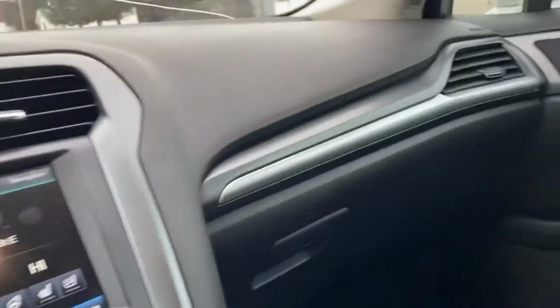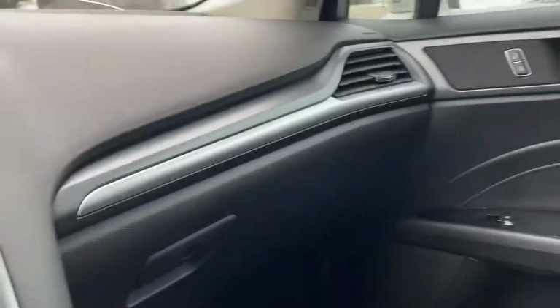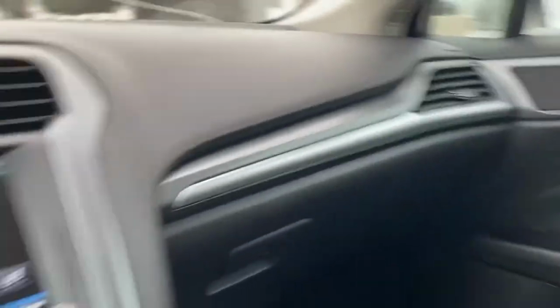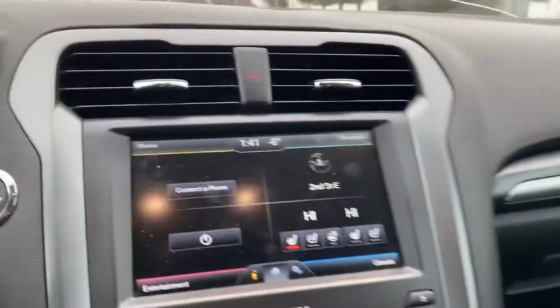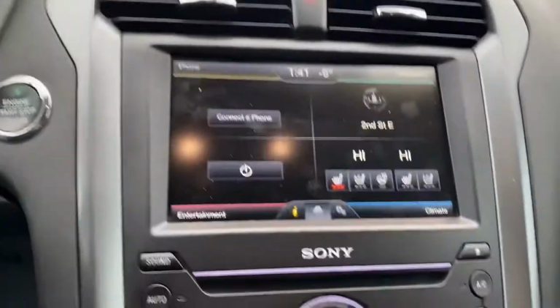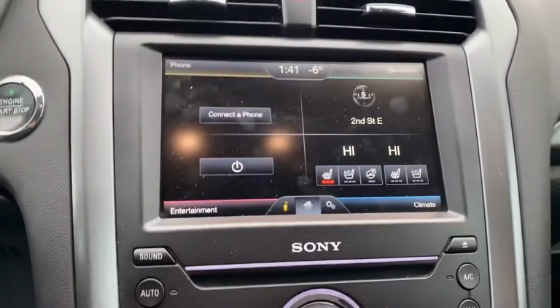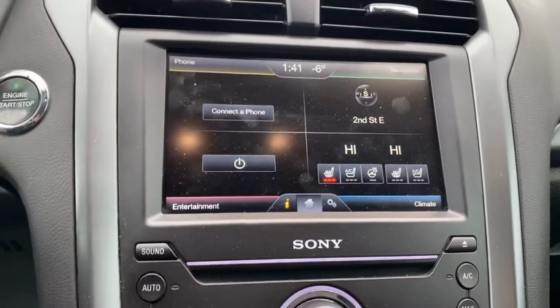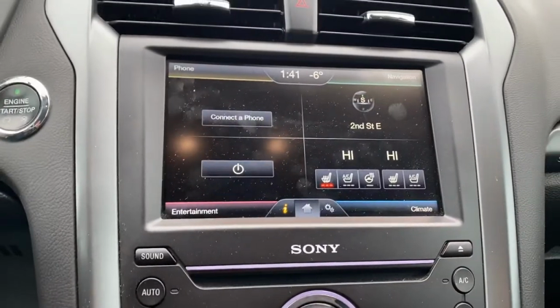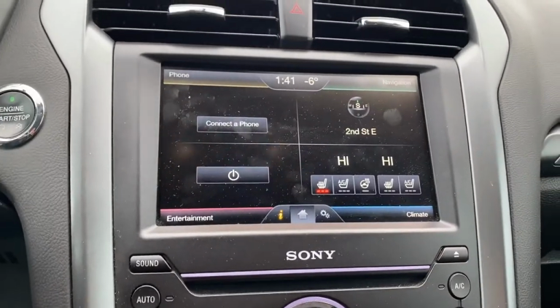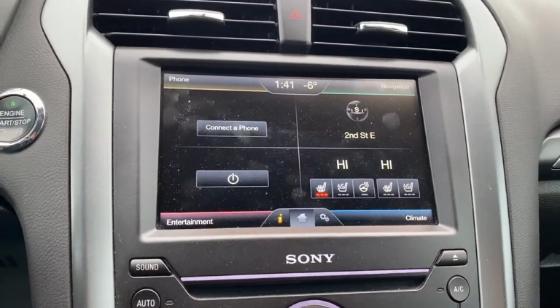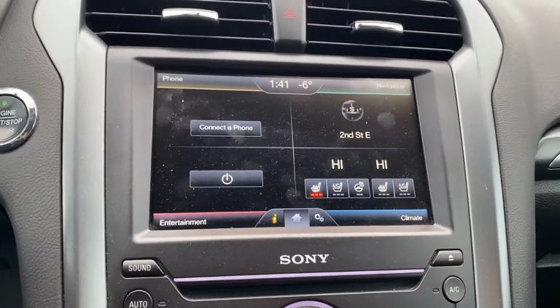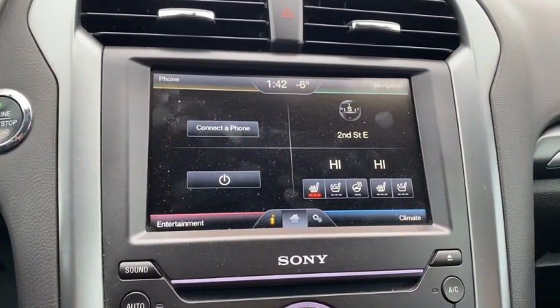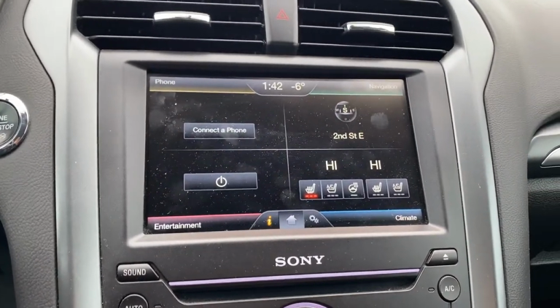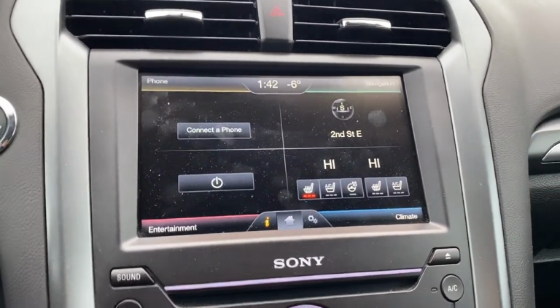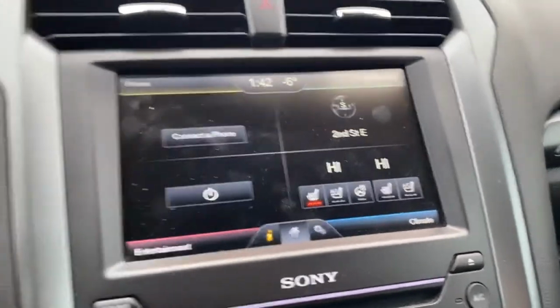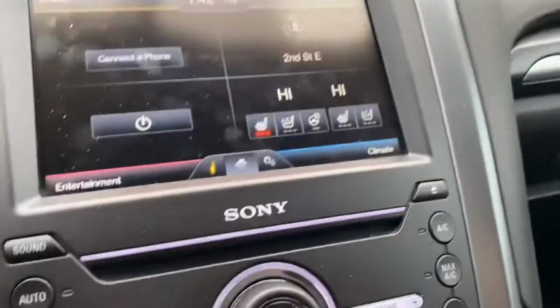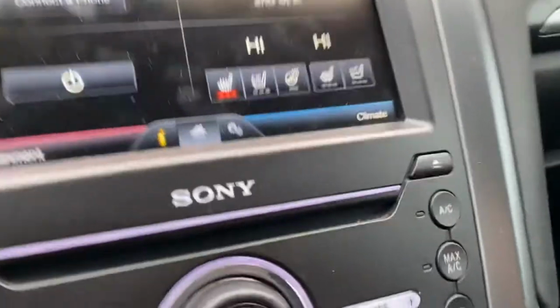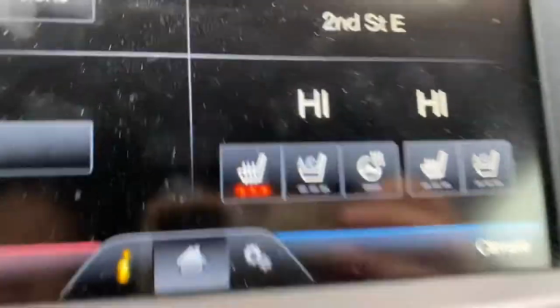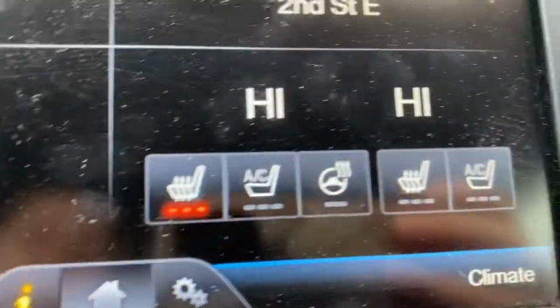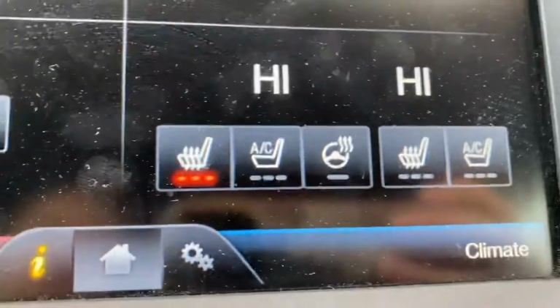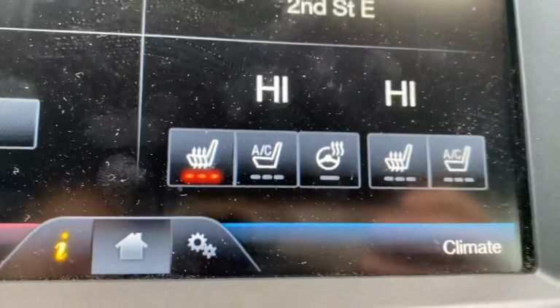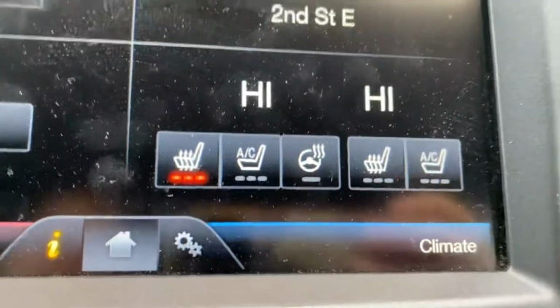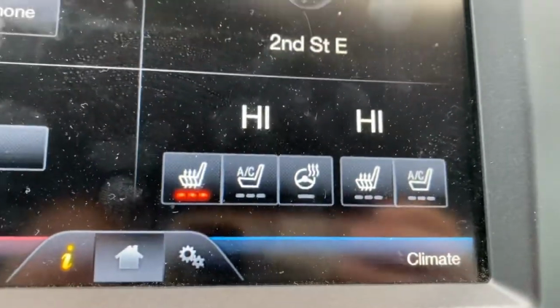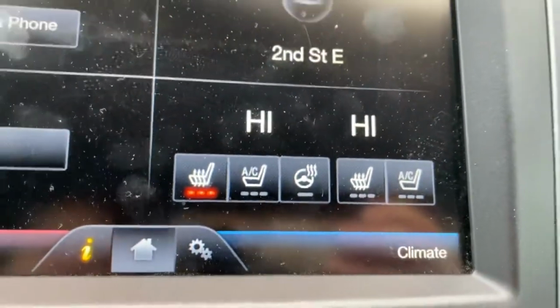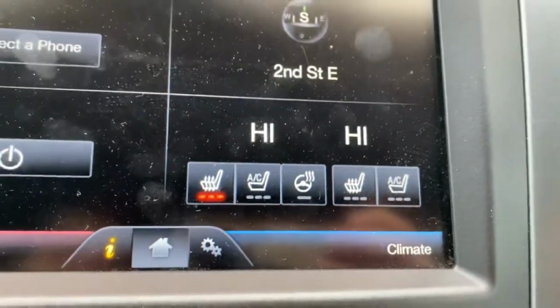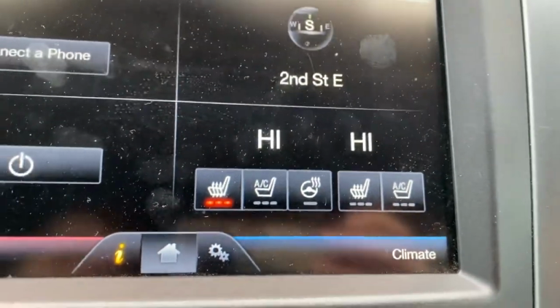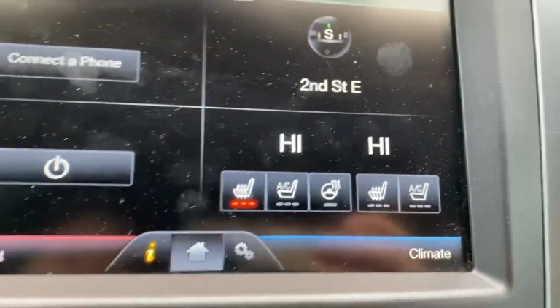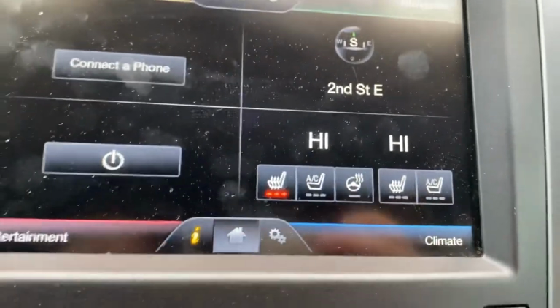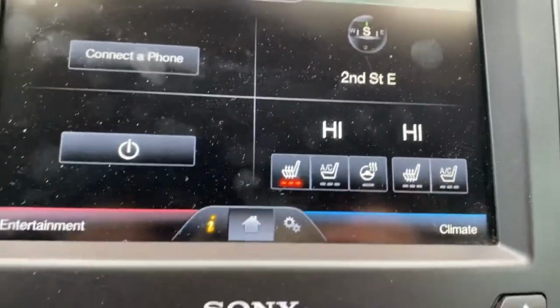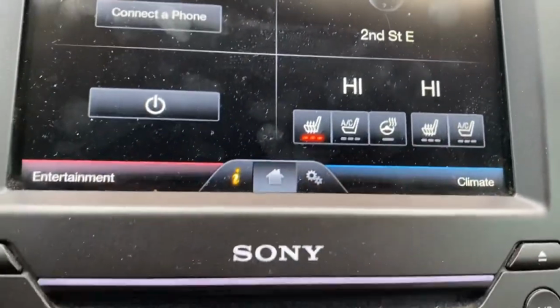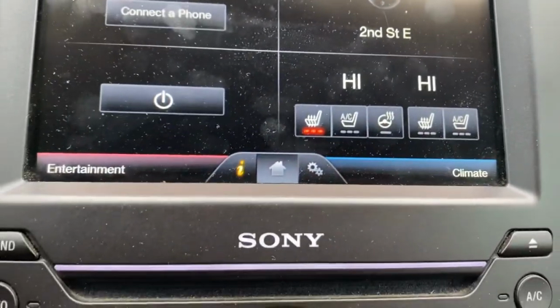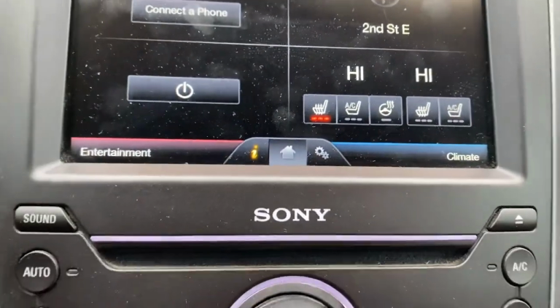Now that we're inside, we've got our touchscreen display that gives you your Bluetooth and navigation, and also access to your heated and air-conditioned seats and heated steering wheel, so you stay nice and warm in this cold winter weather.